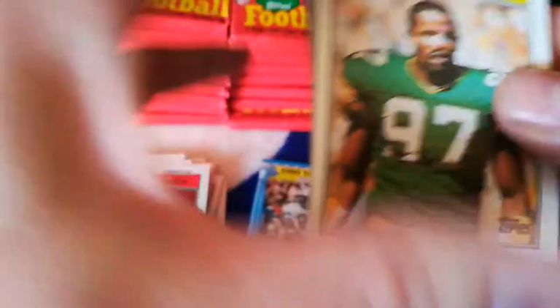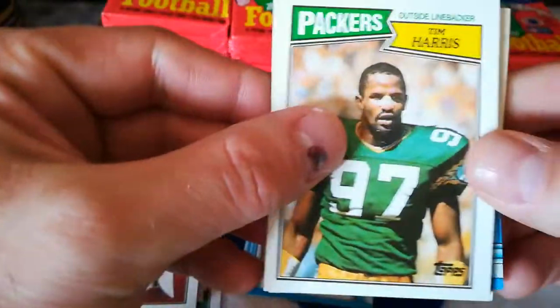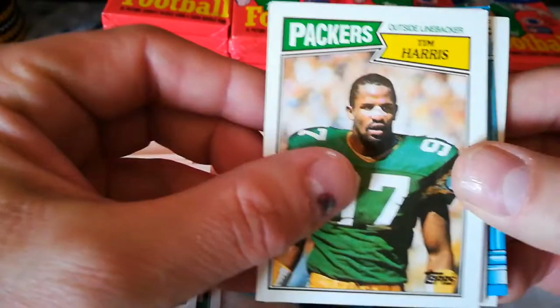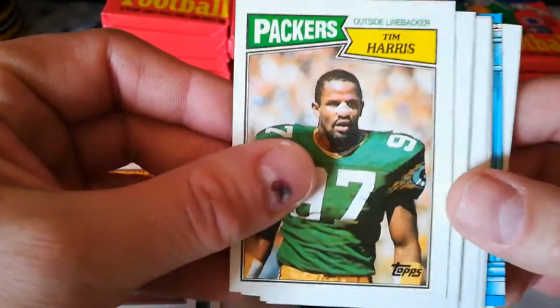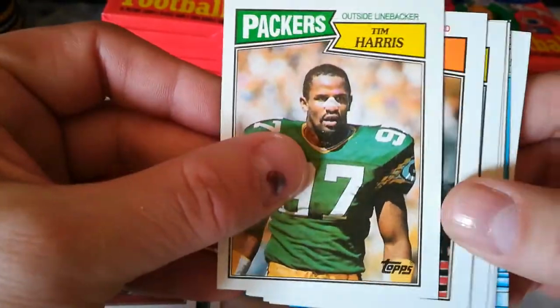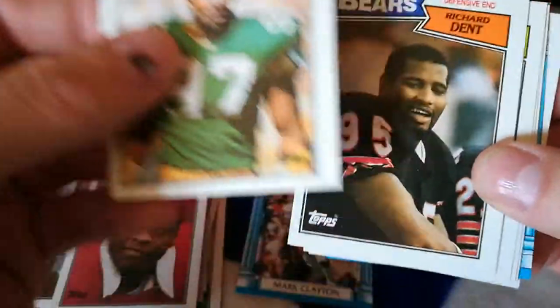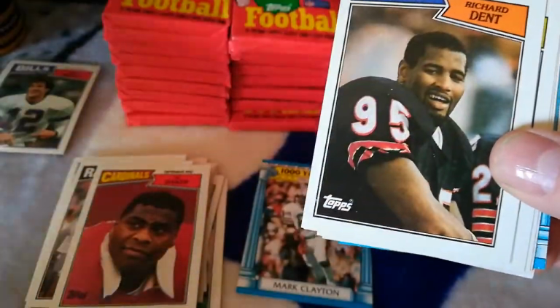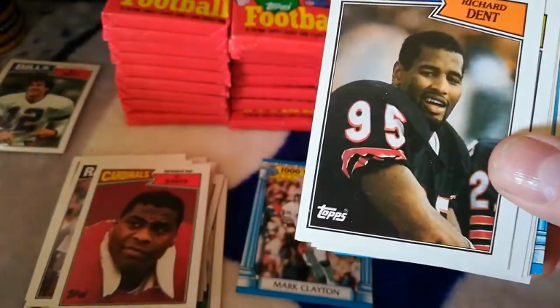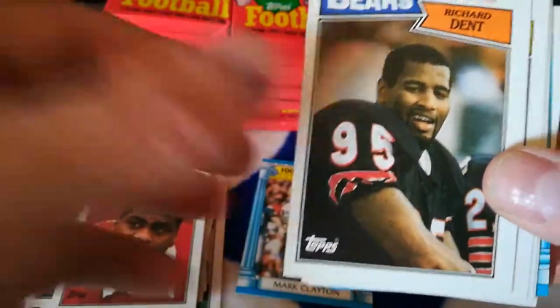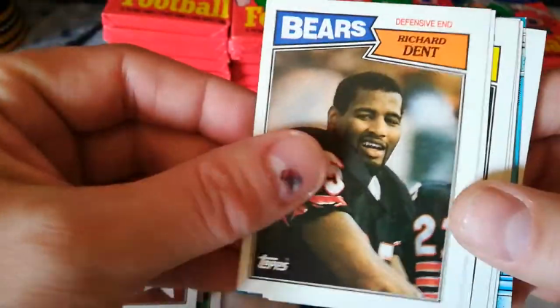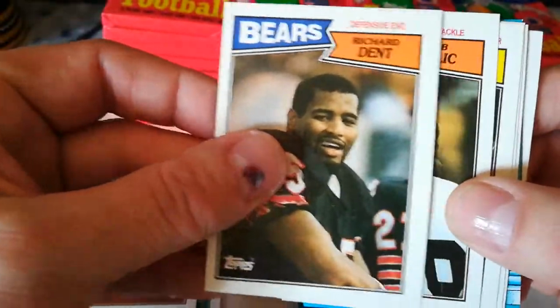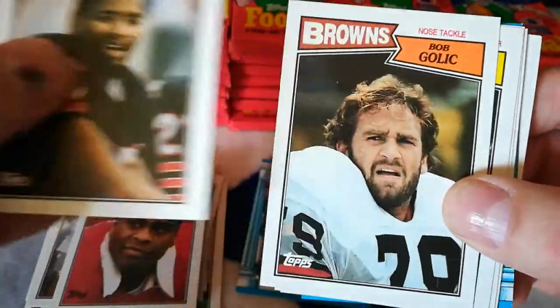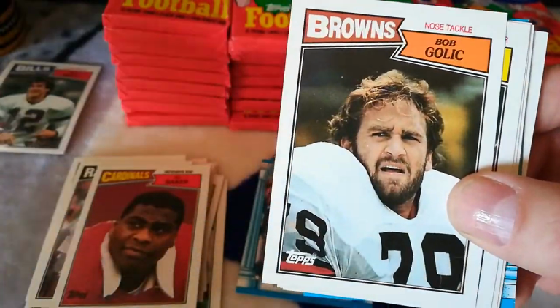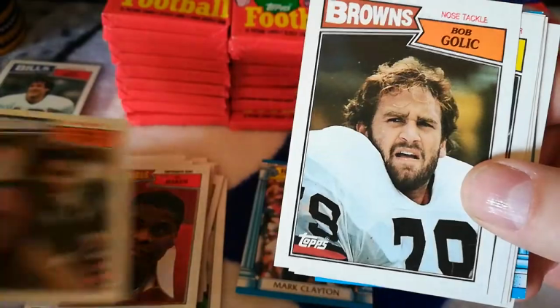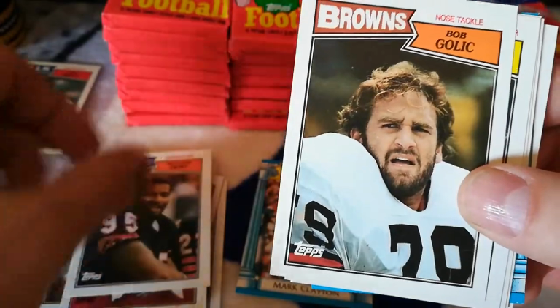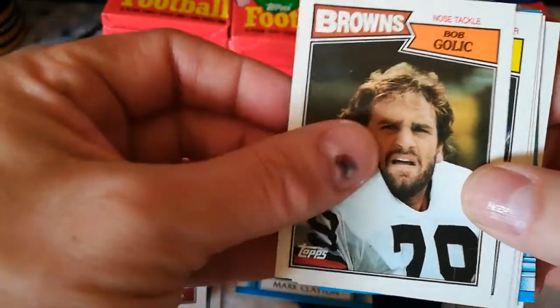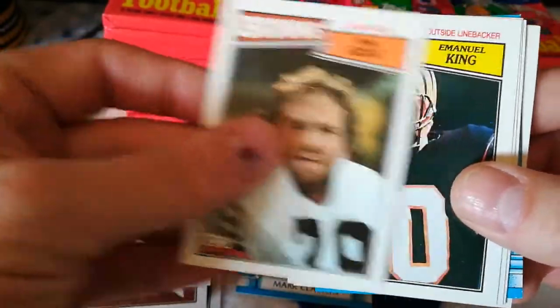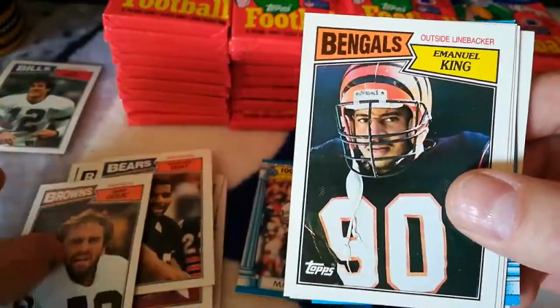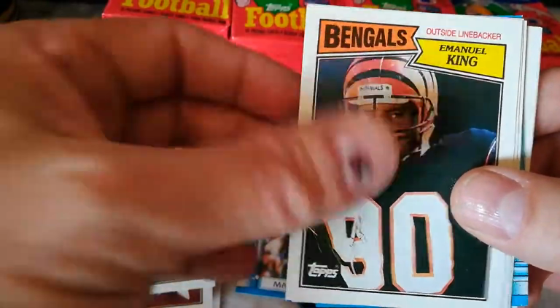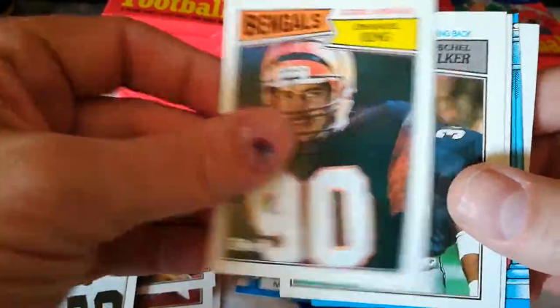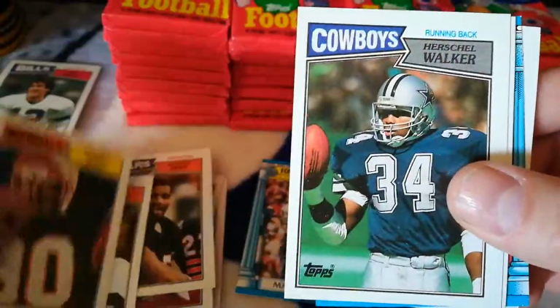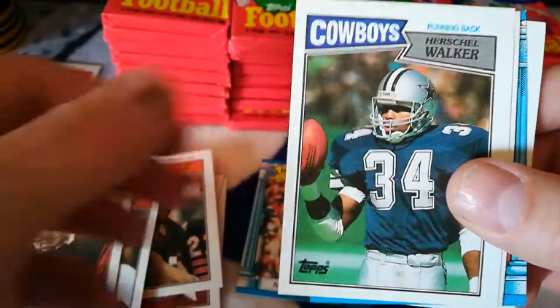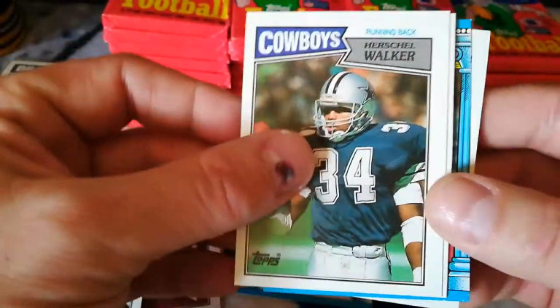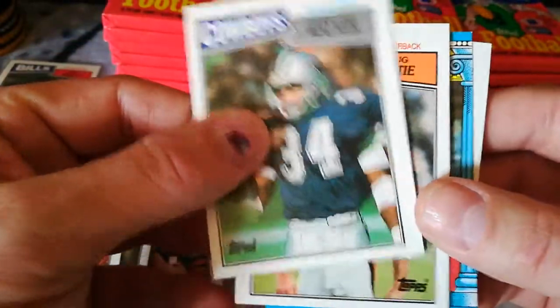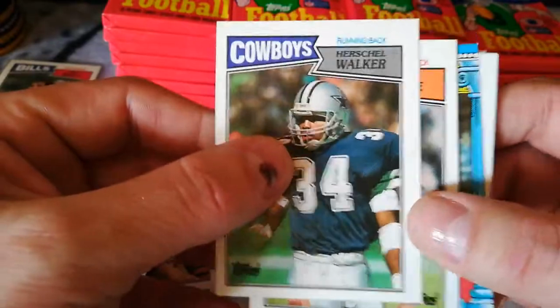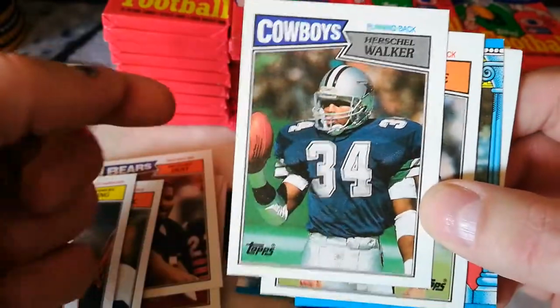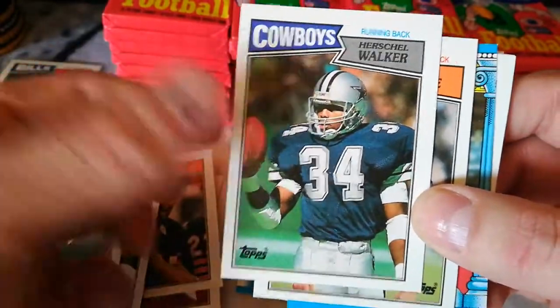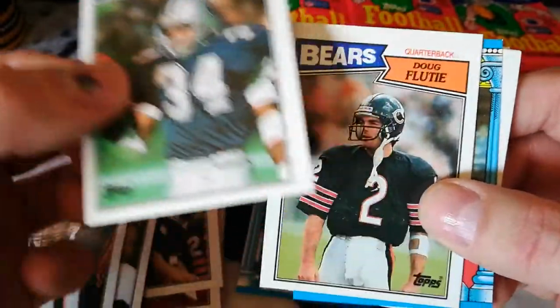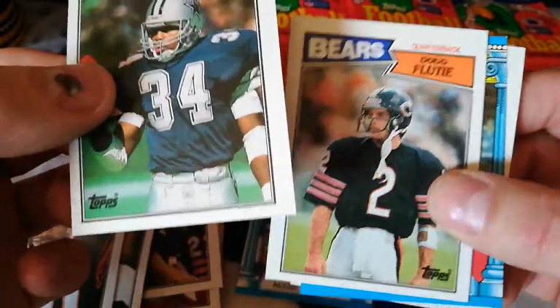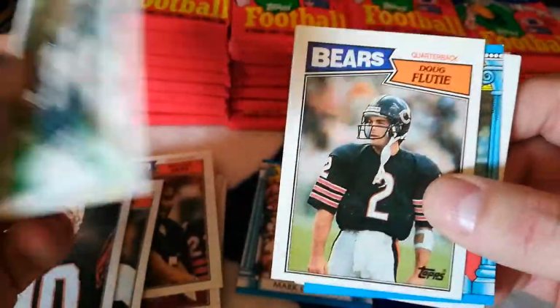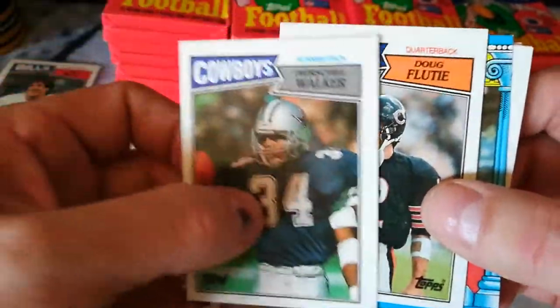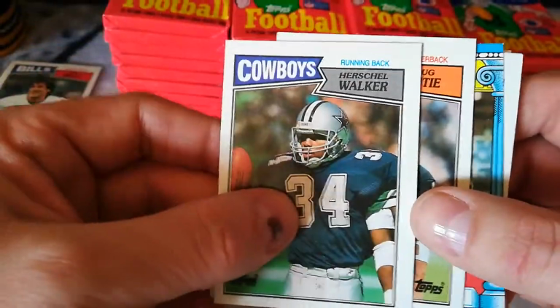There's a Tim Harris rookie — getting all the rookies right off the bat, that's pretty cool. Richard Dent, Bob Golic, Emmanuel King, Herschel Walker rookie — there we go, nice! And Doug Flutie right behind that. Wow, what an awesome box so far!